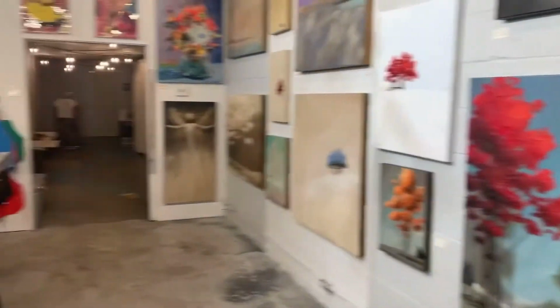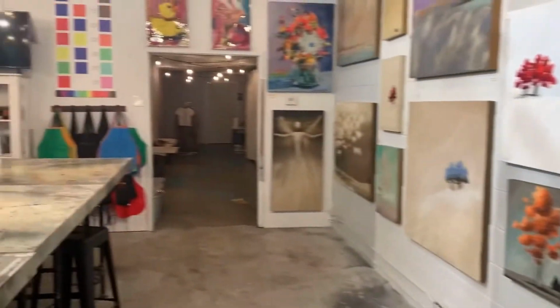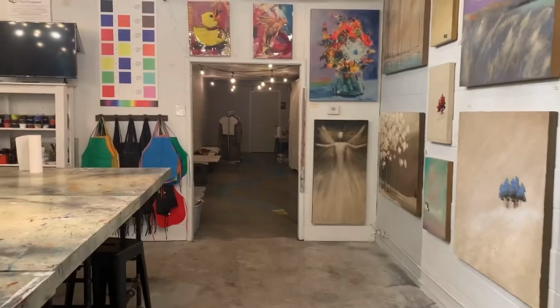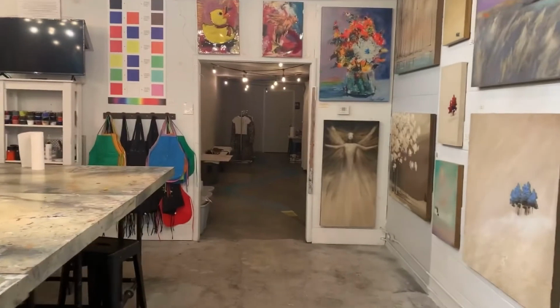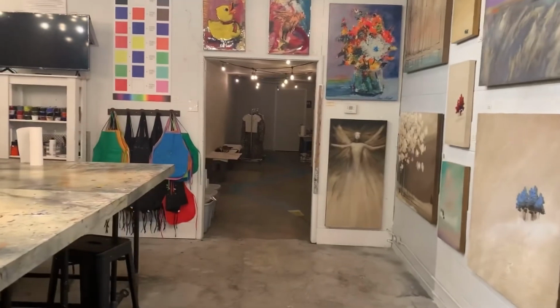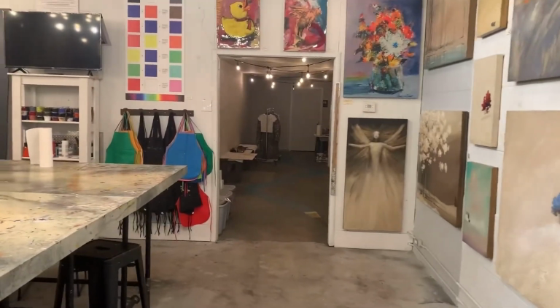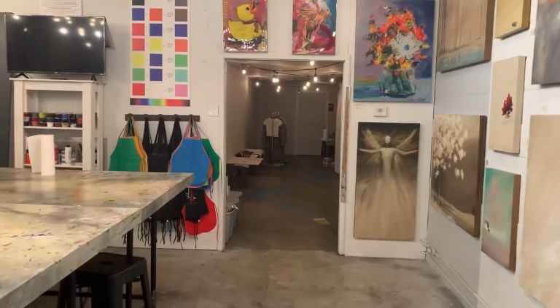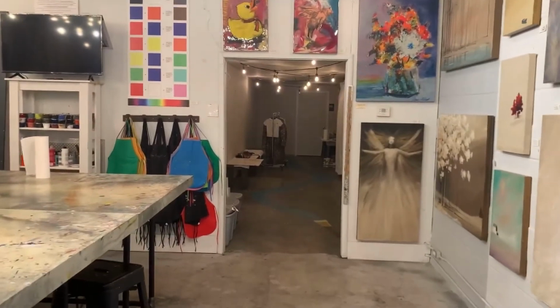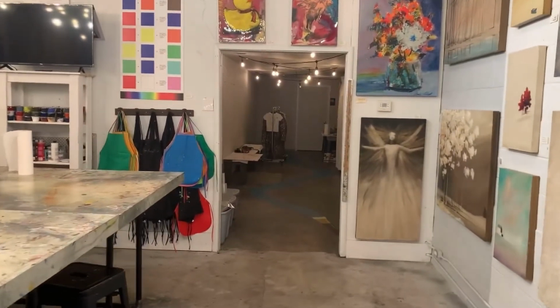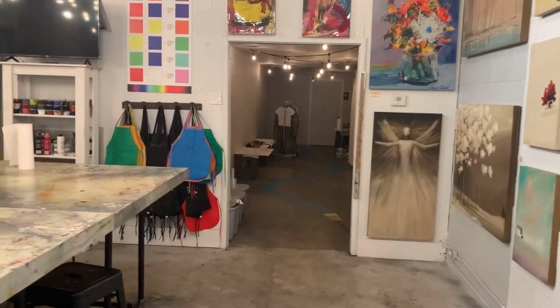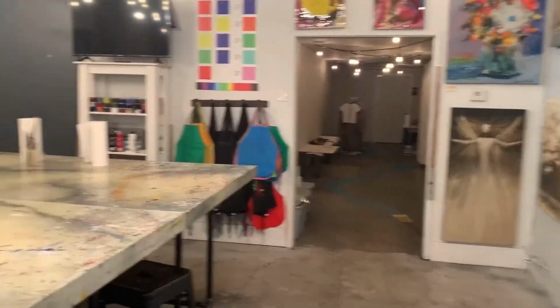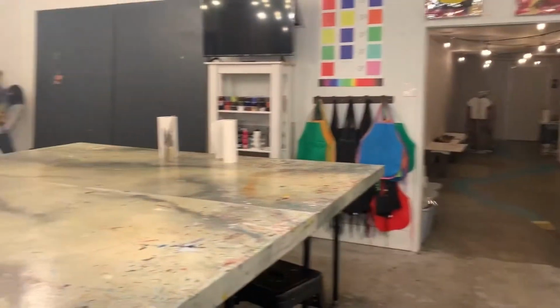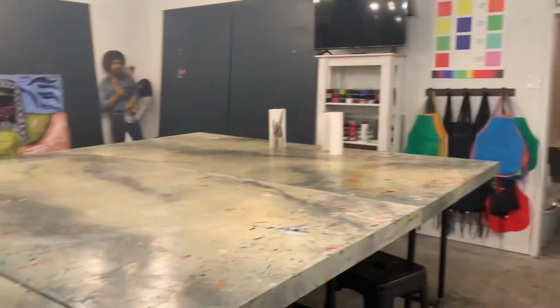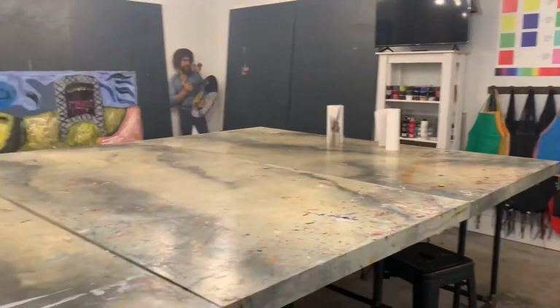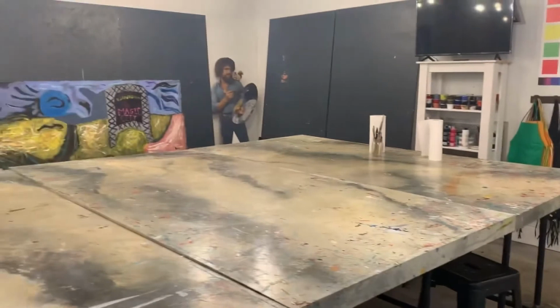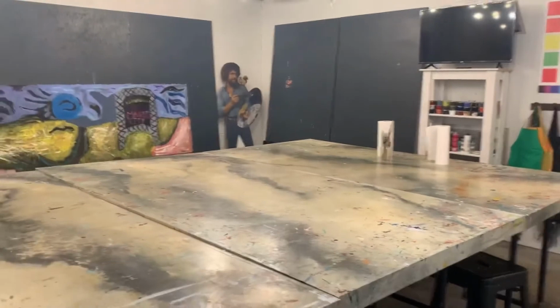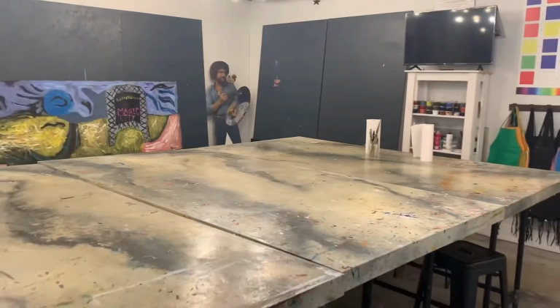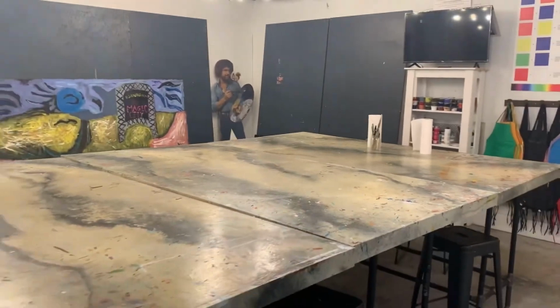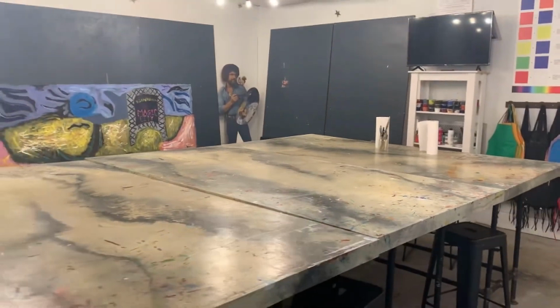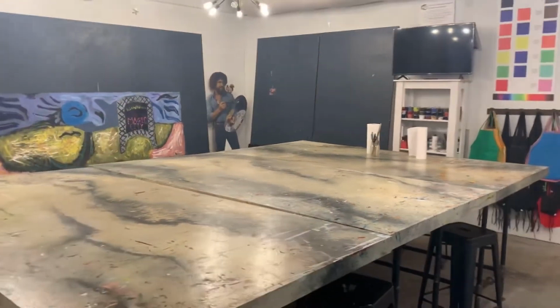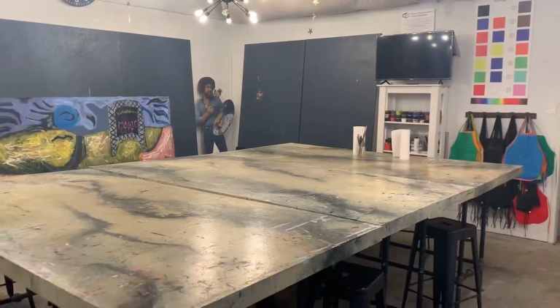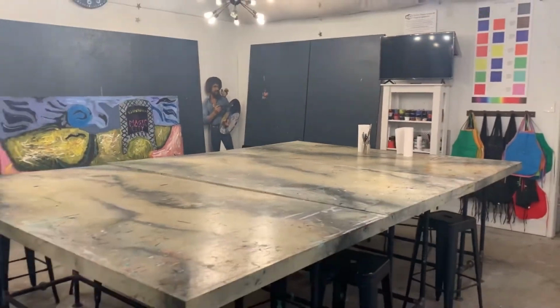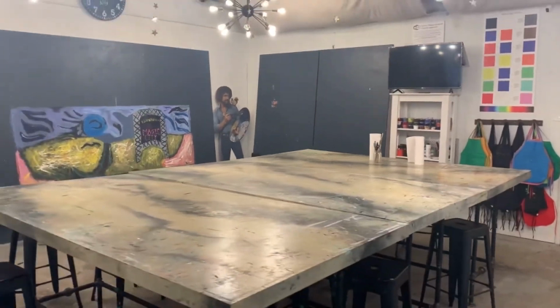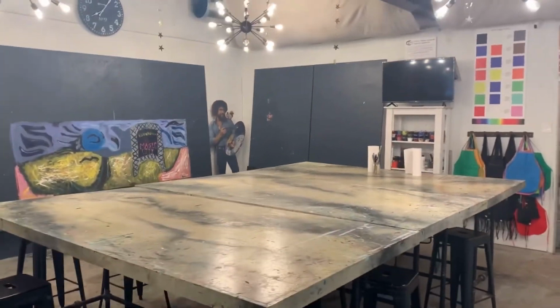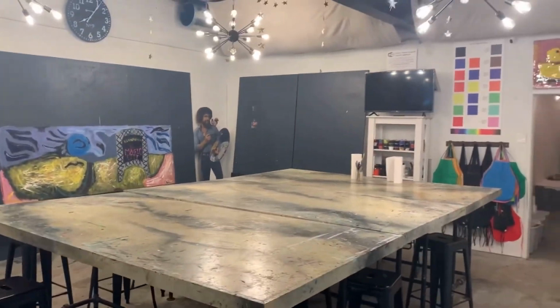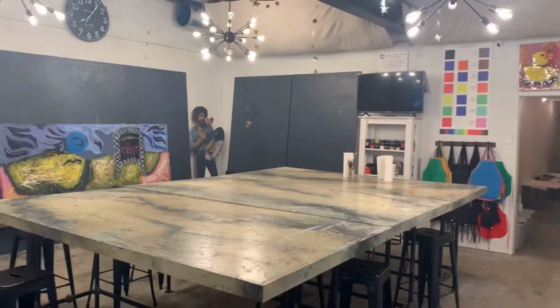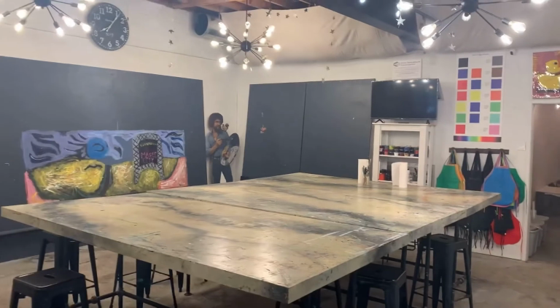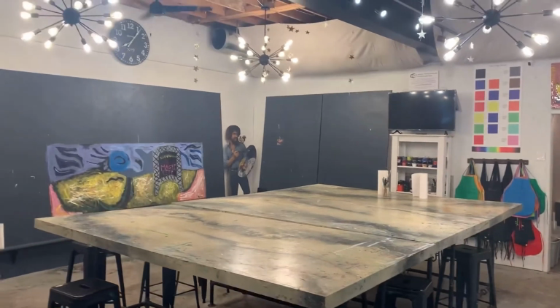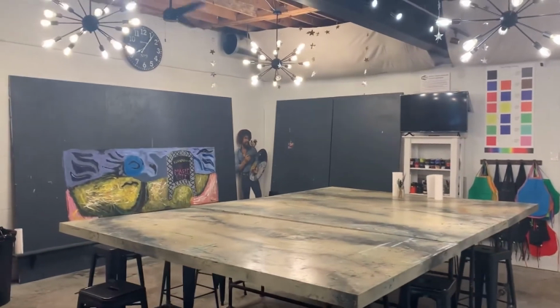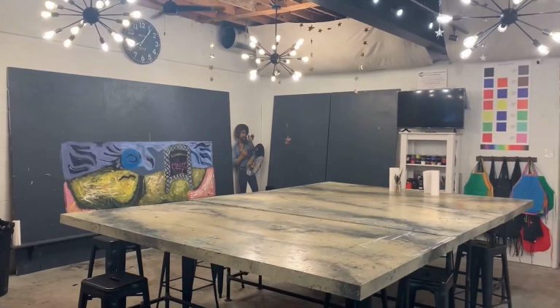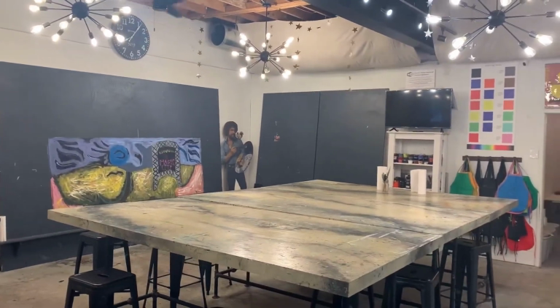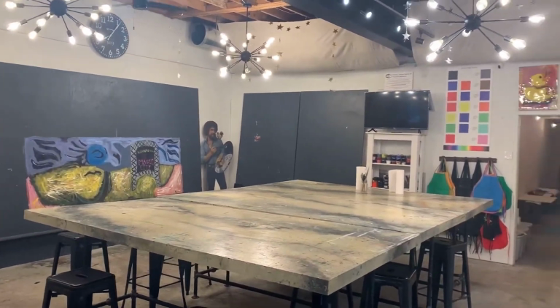Back there is our bathroom and a hallway with a utility sink. But this is our main activity area, with big tables where we can seat a lot of people to do workshops and art classes.